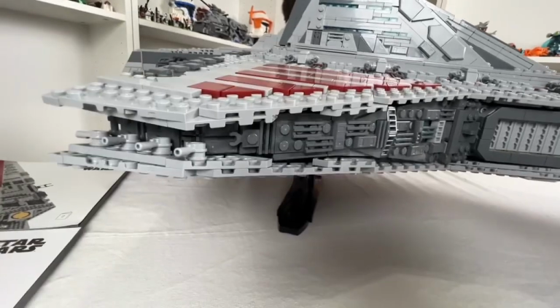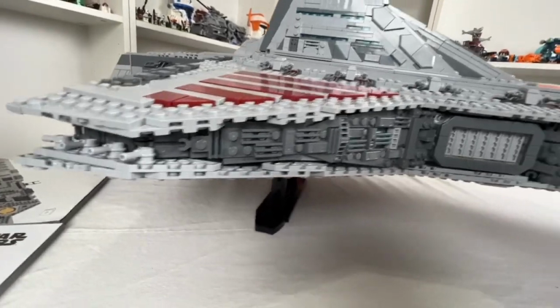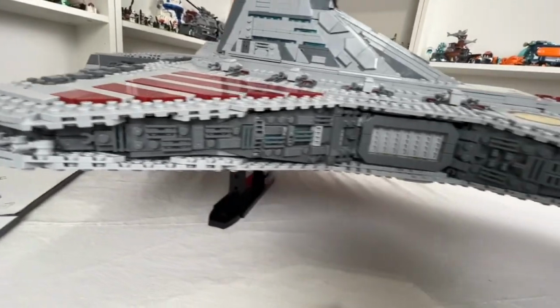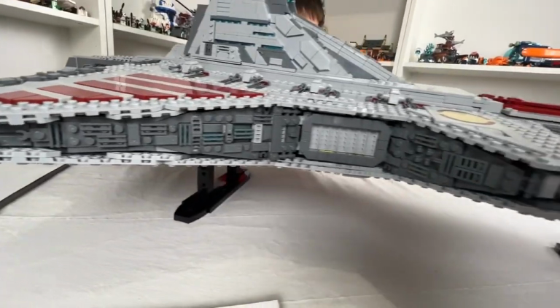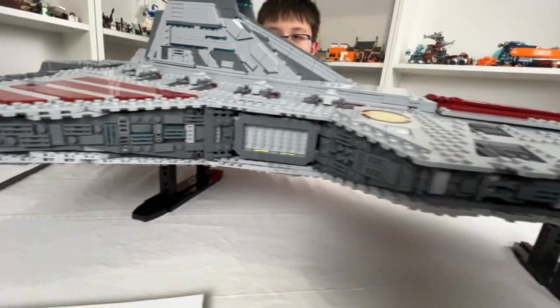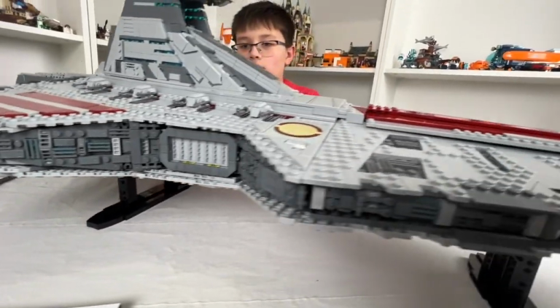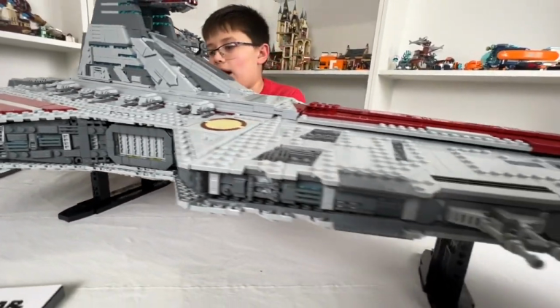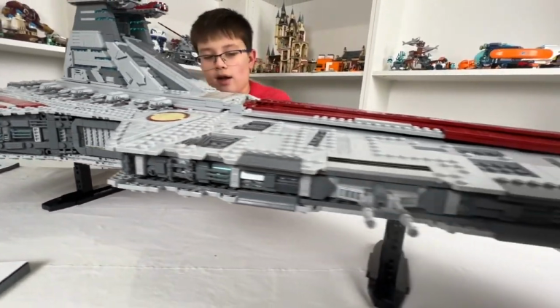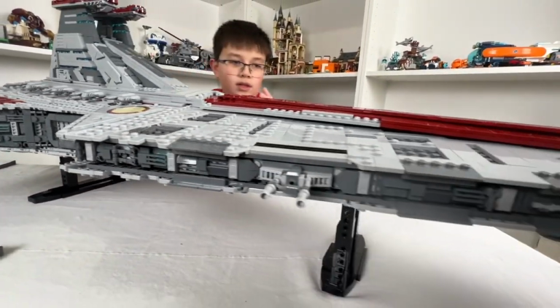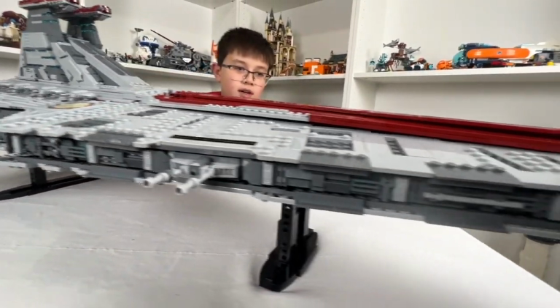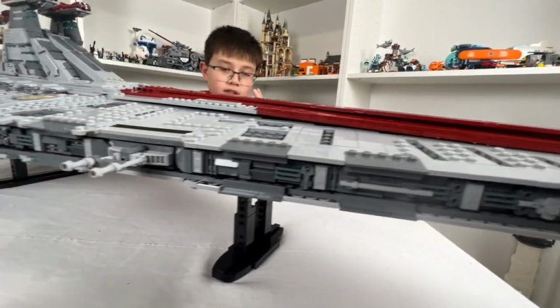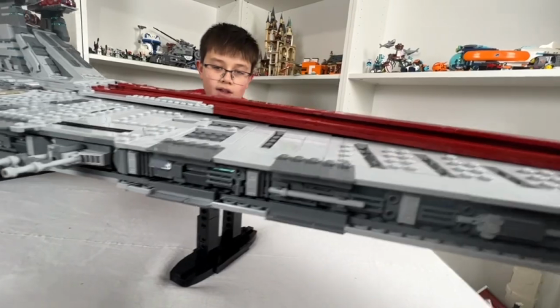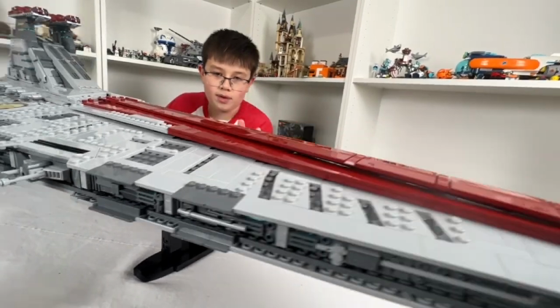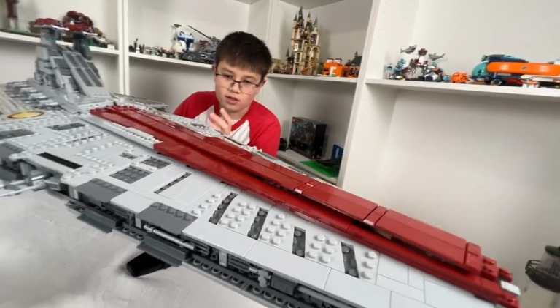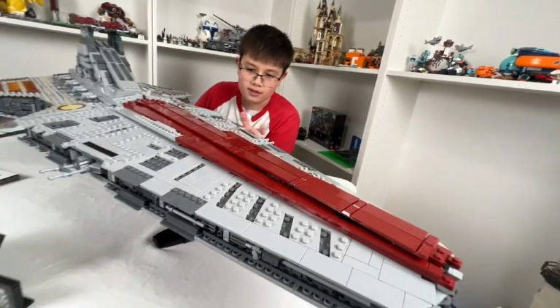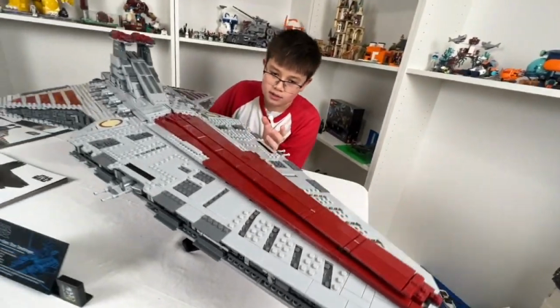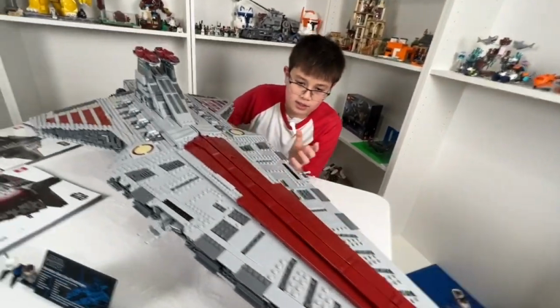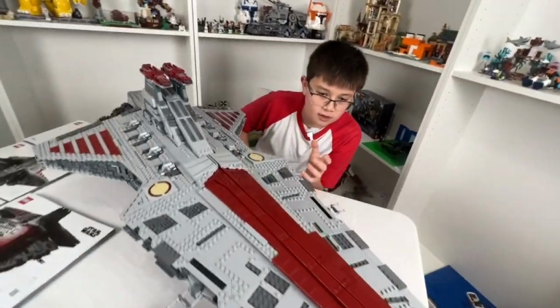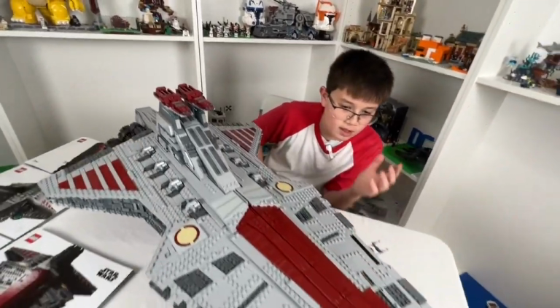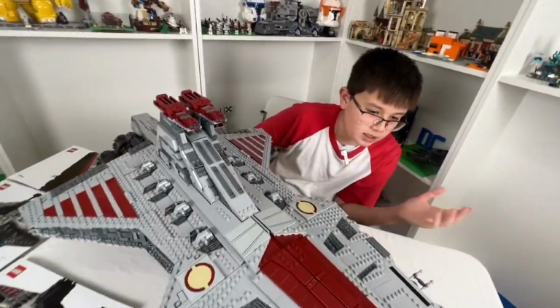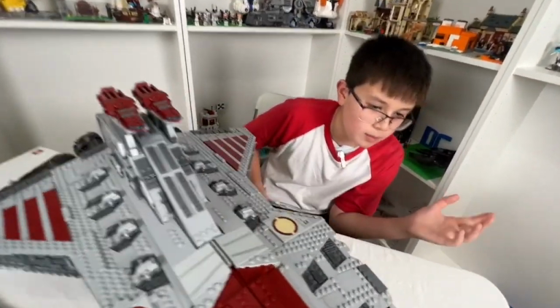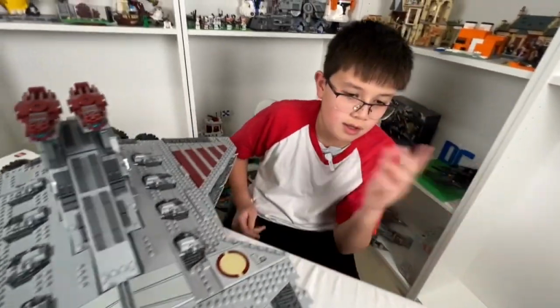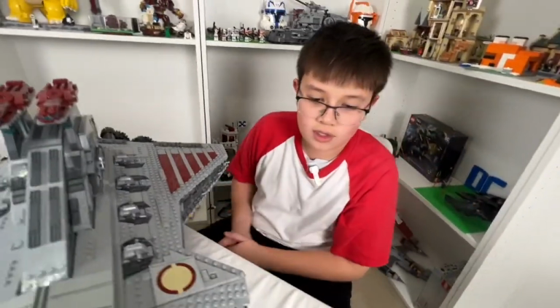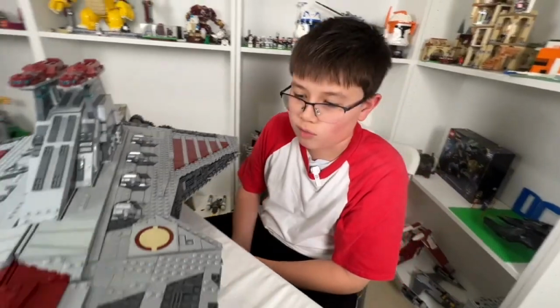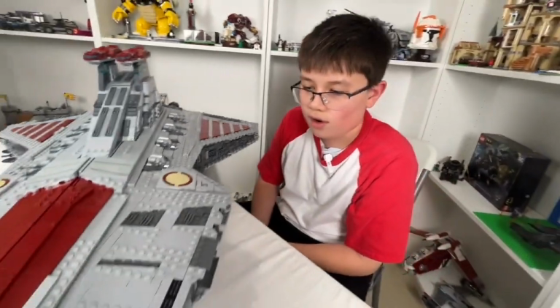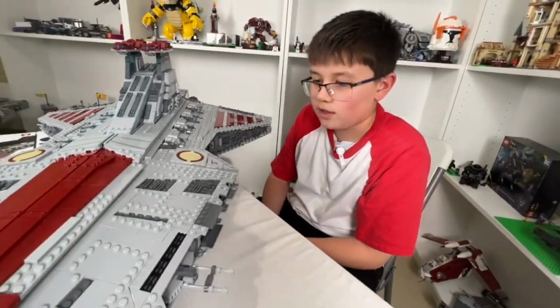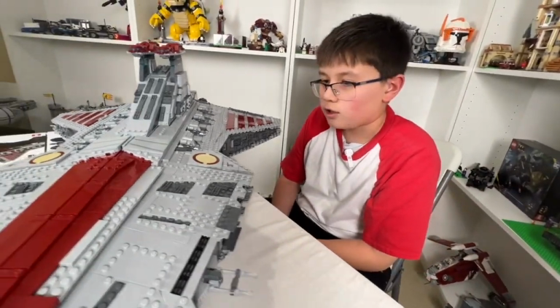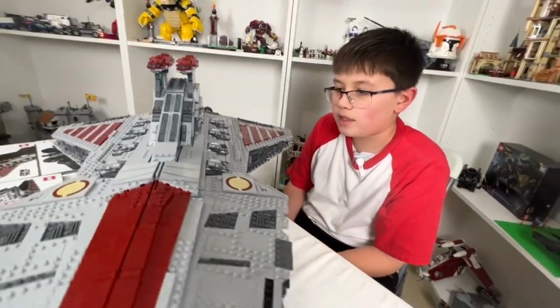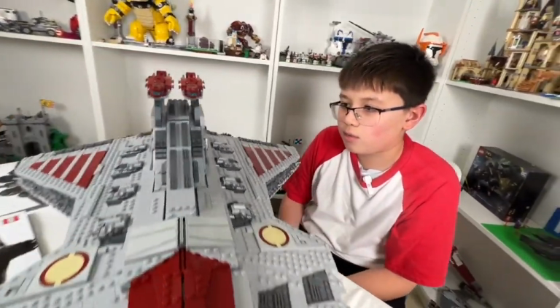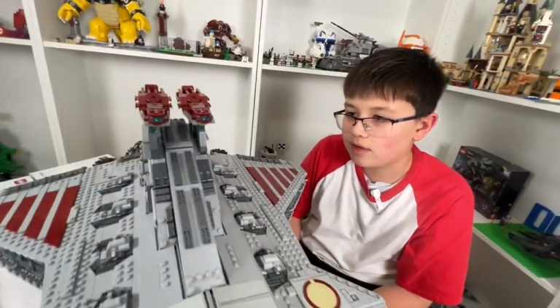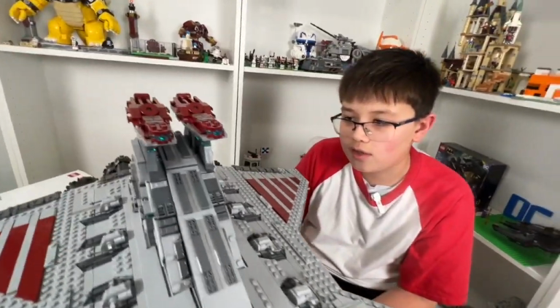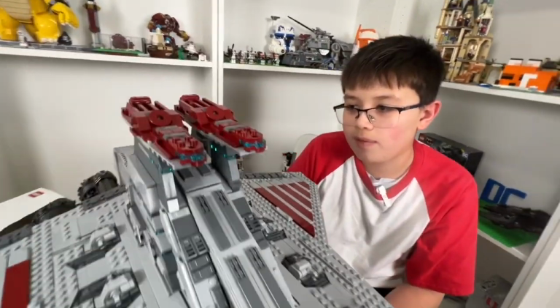On the other side the doors are closed, but I love the detail on the side of the ship — it's insane. I can see slopes, robot arms, and small pieces that really give character to the ship.